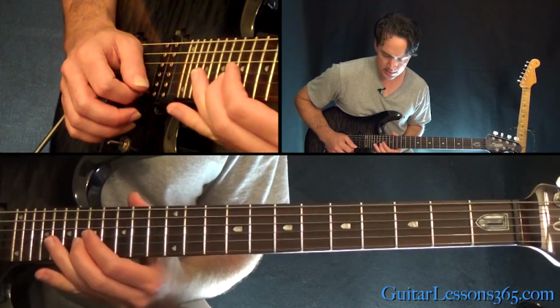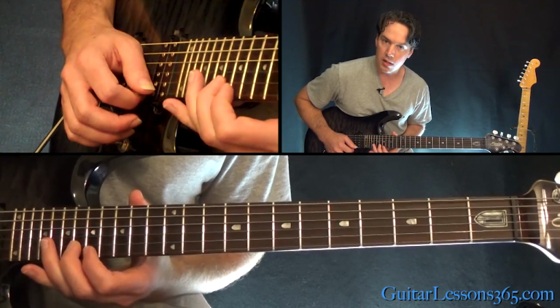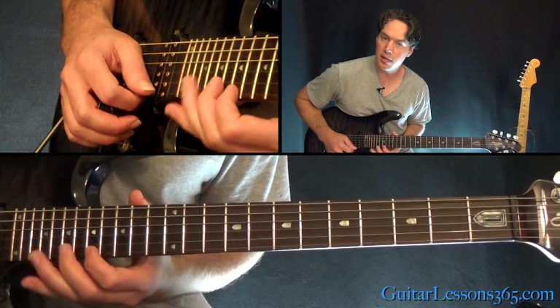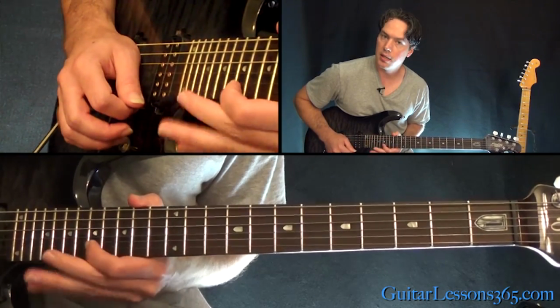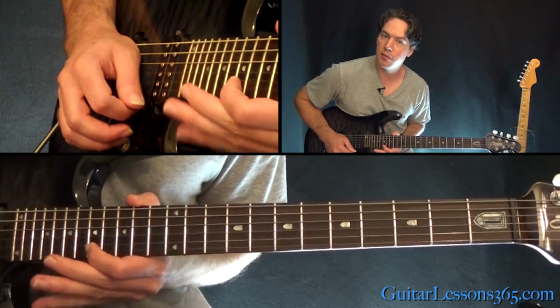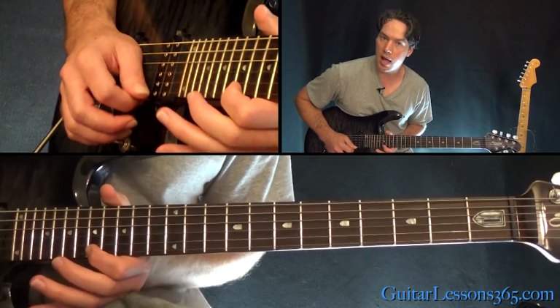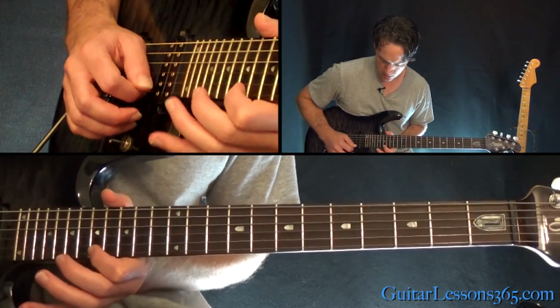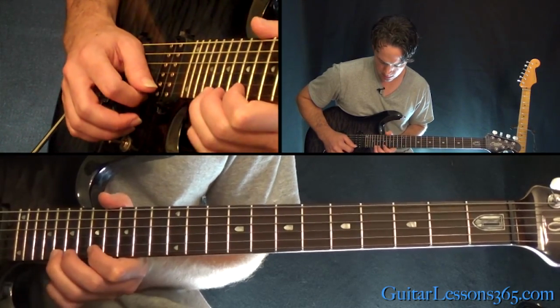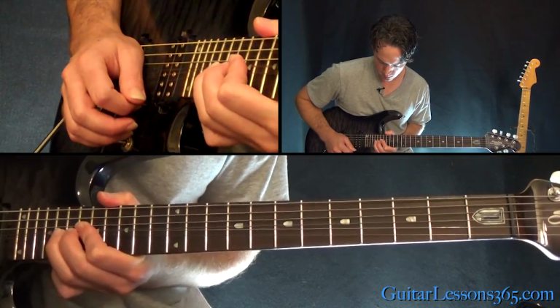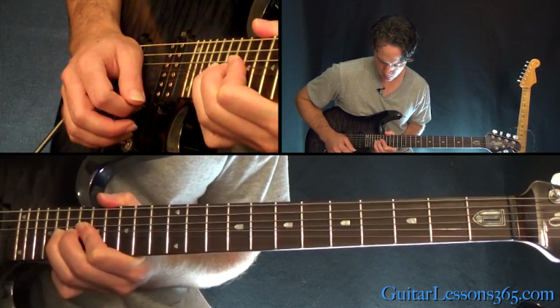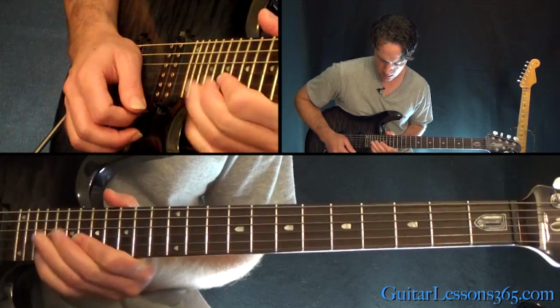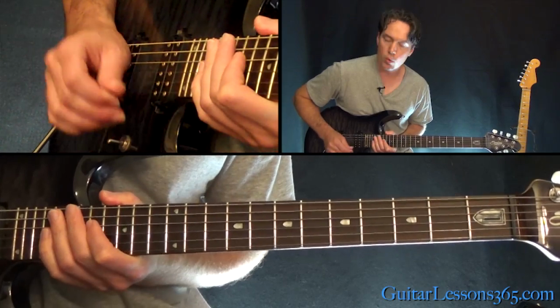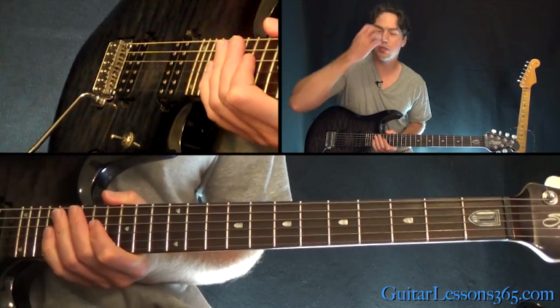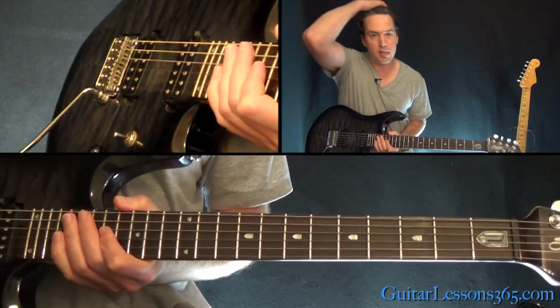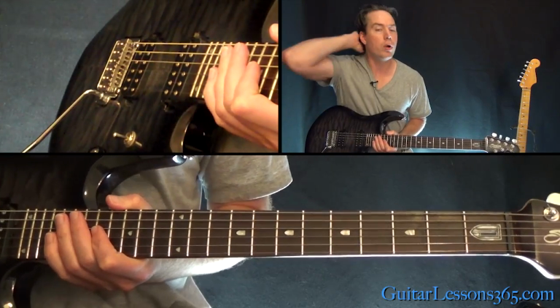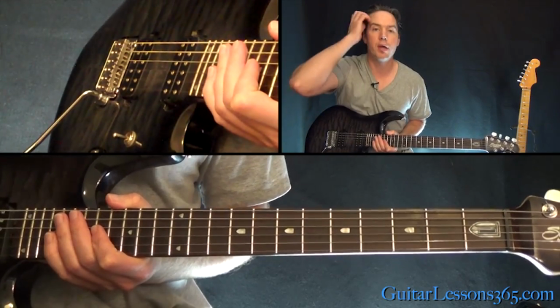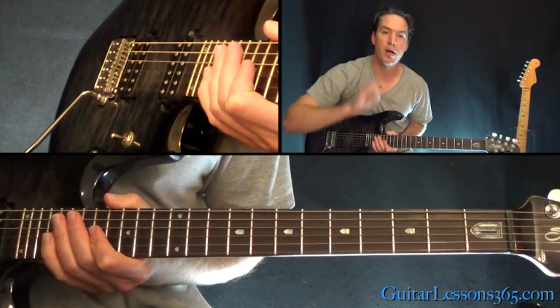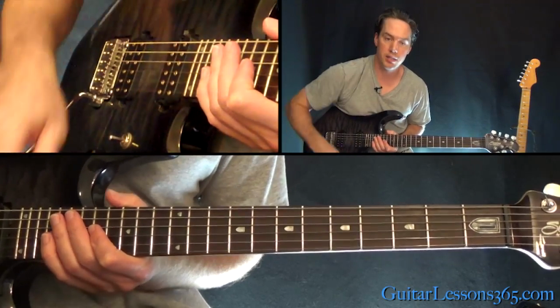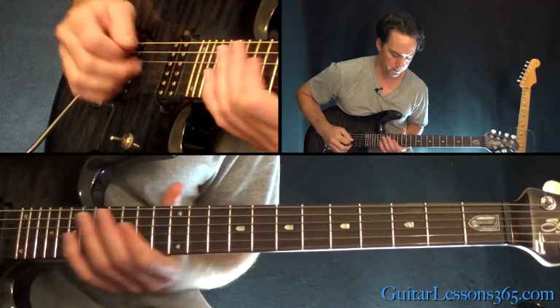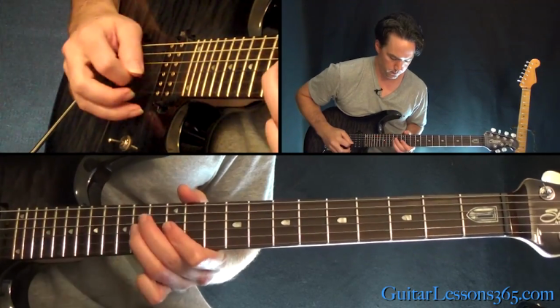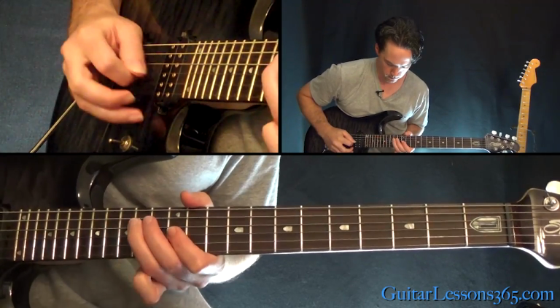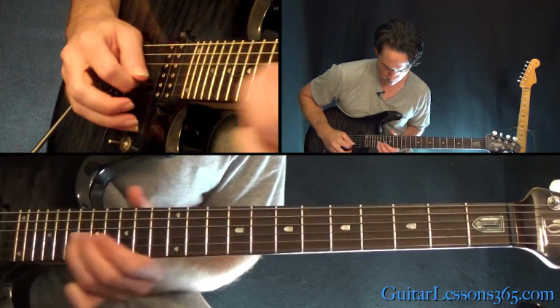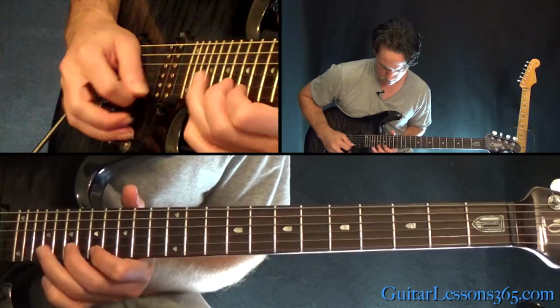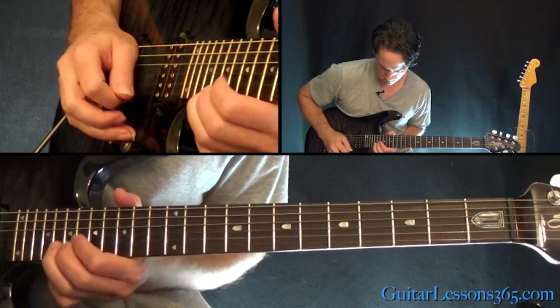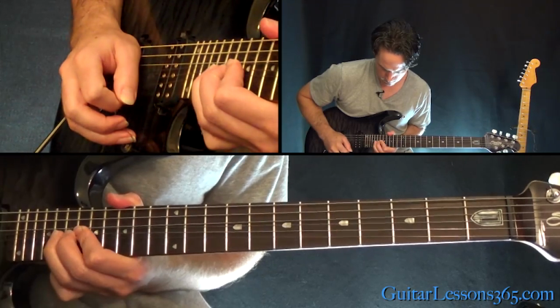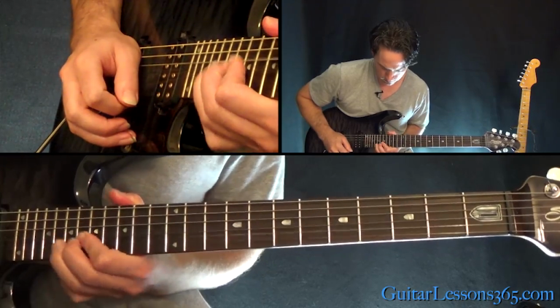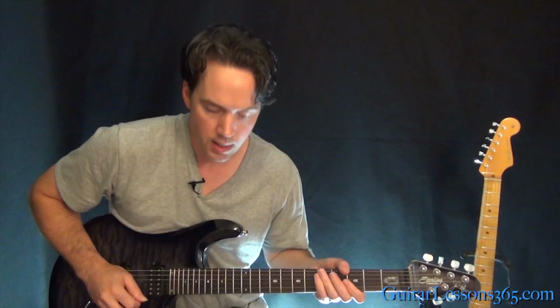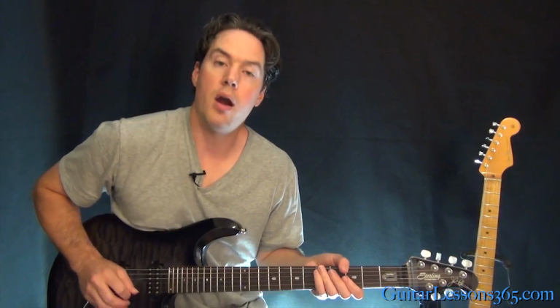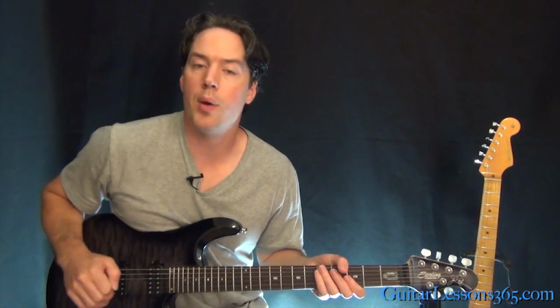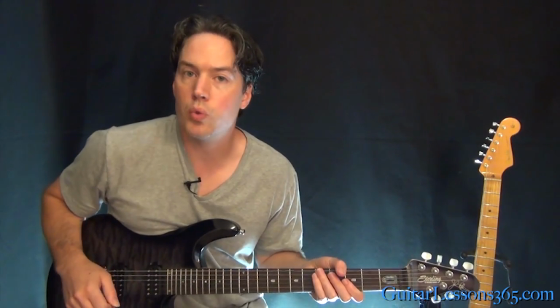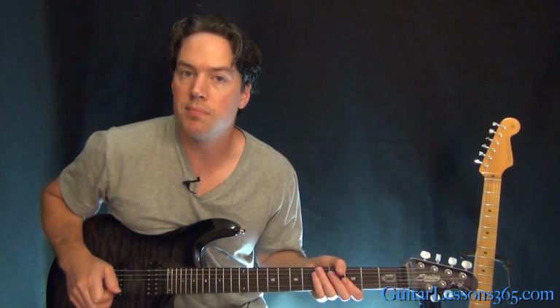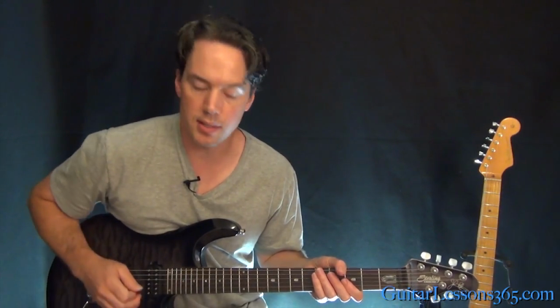18 on the B, 17 on the high E string, into a whole step bend at the 20th fret on the high E string. Now we have some sweep picking.